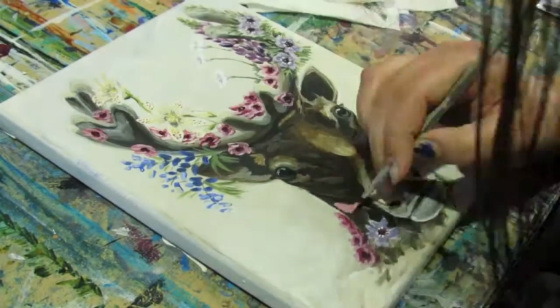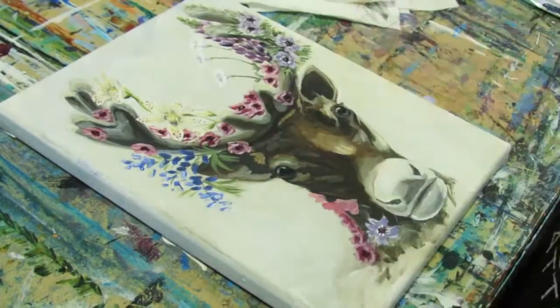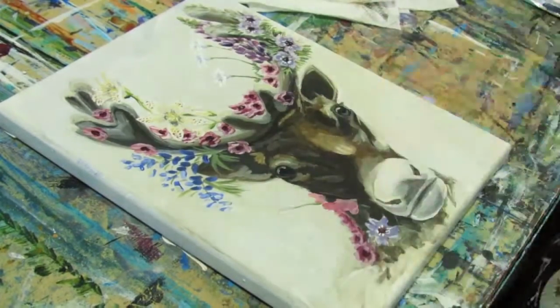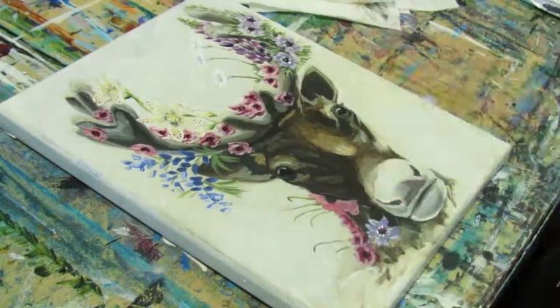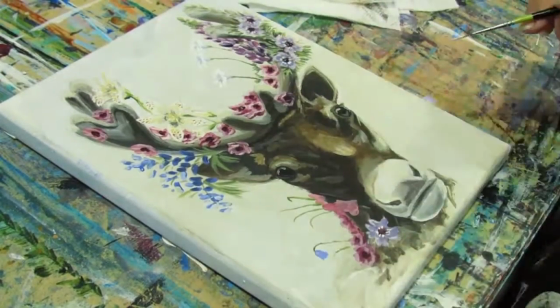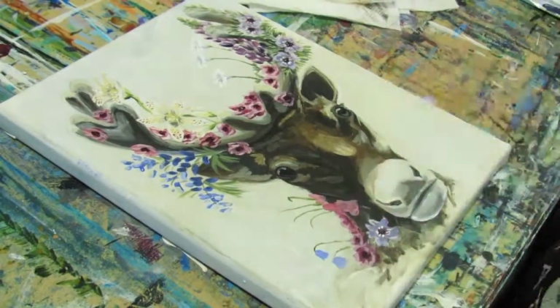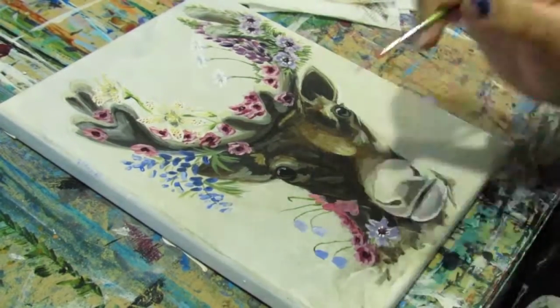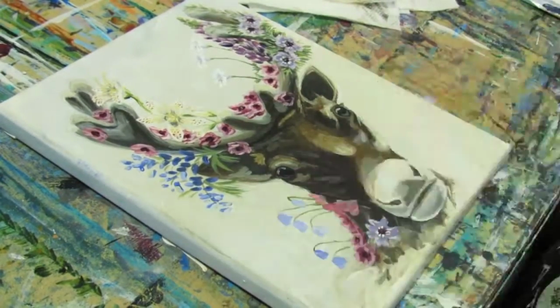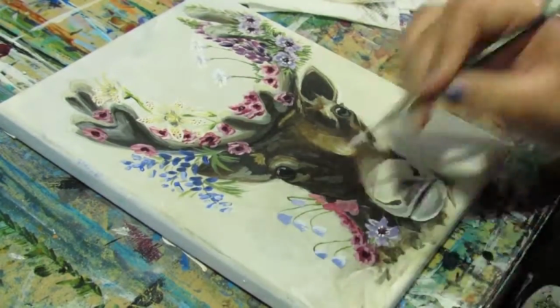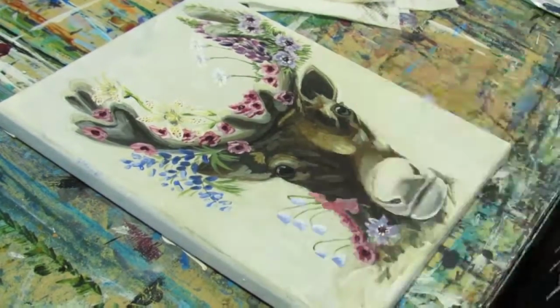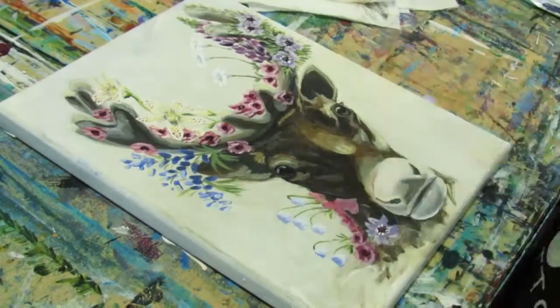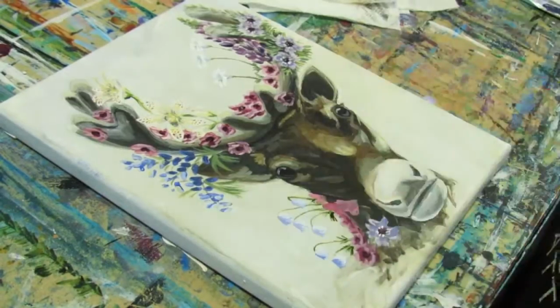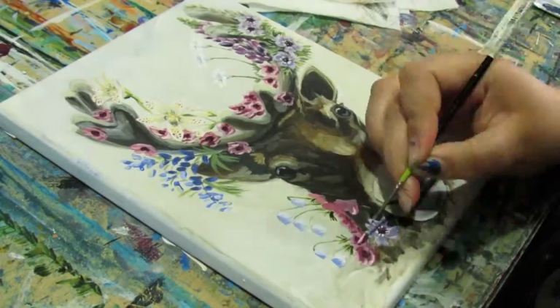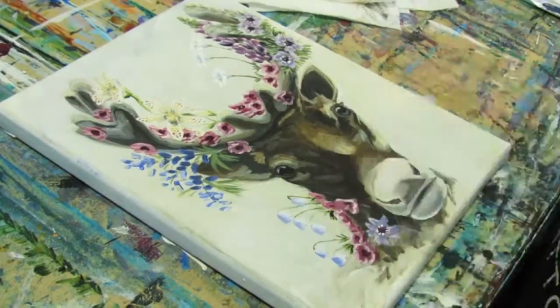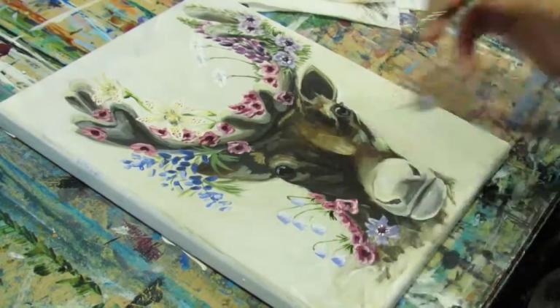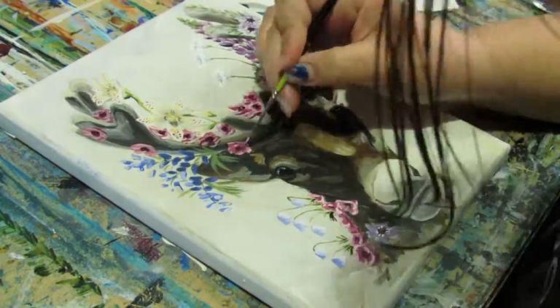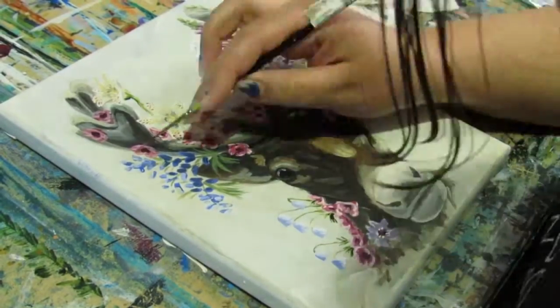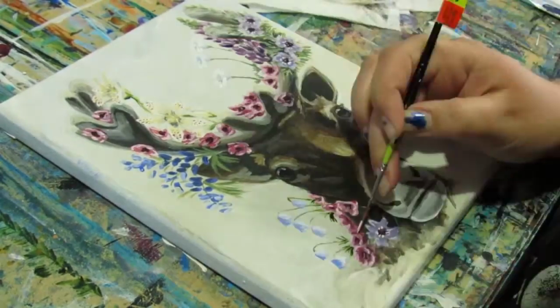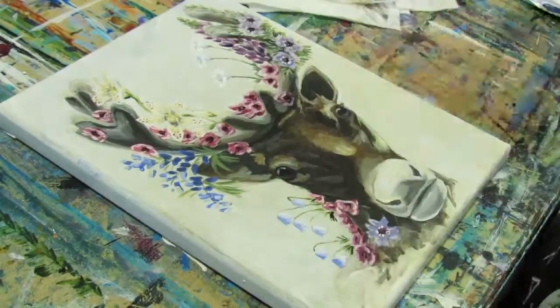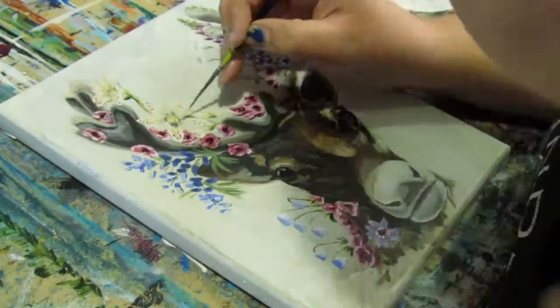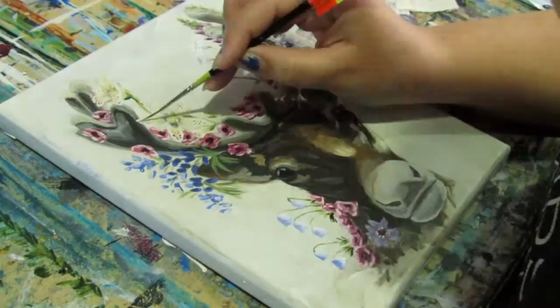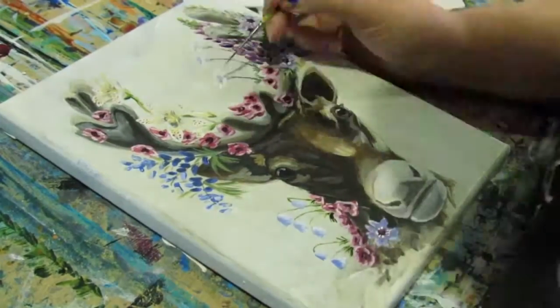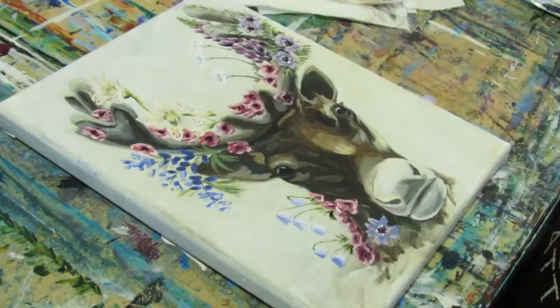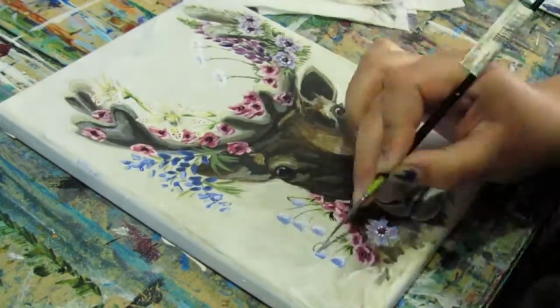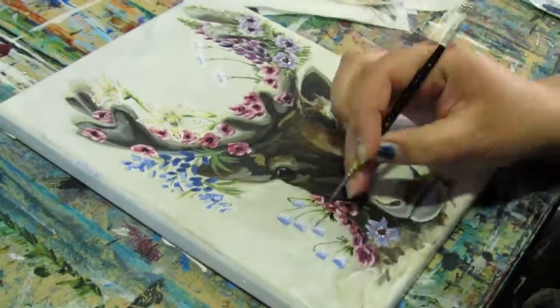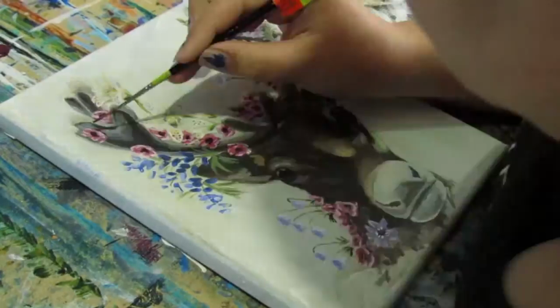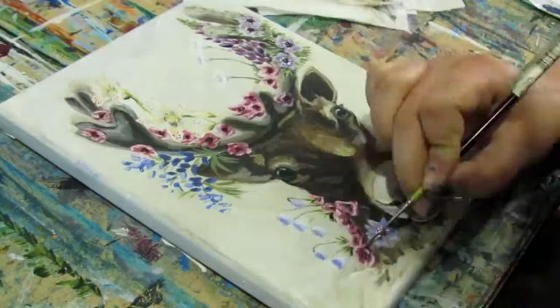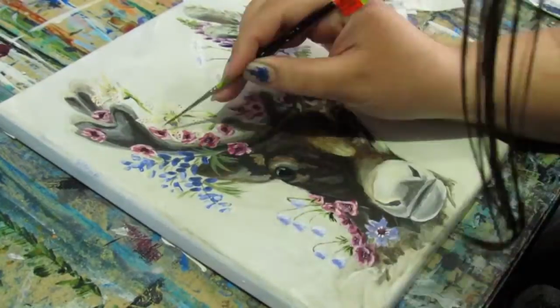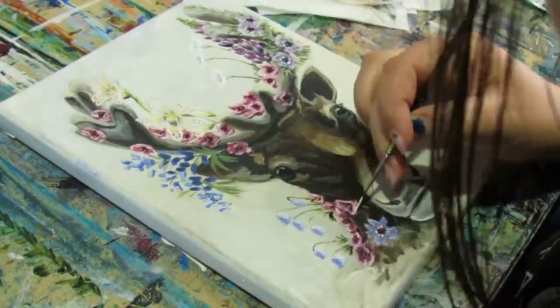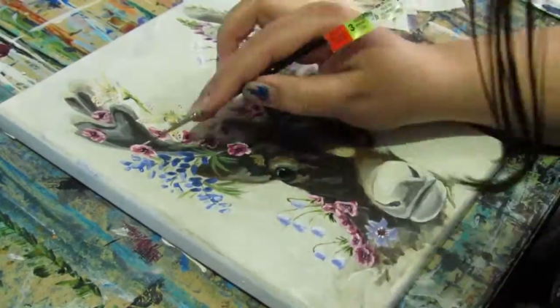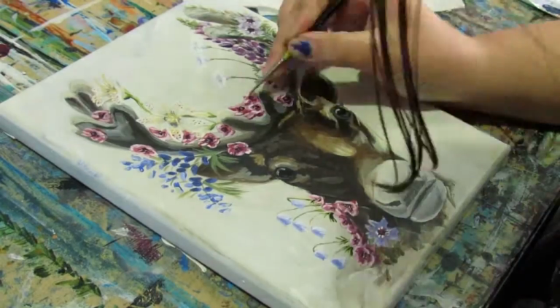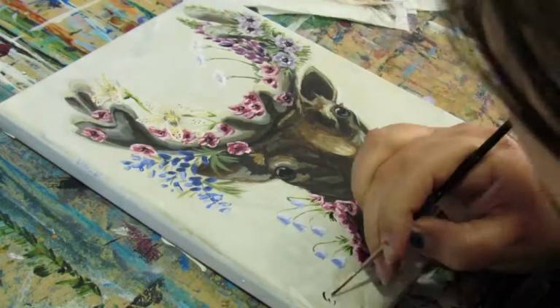All of the flowers that I painted in the antler of the caribou are indigenous to northern Canada, where the largest populations of caribou are found in the world.